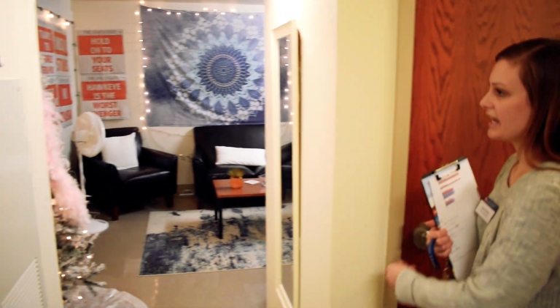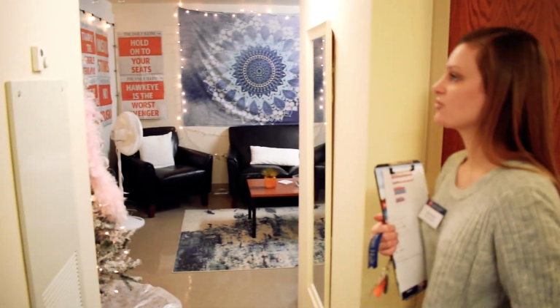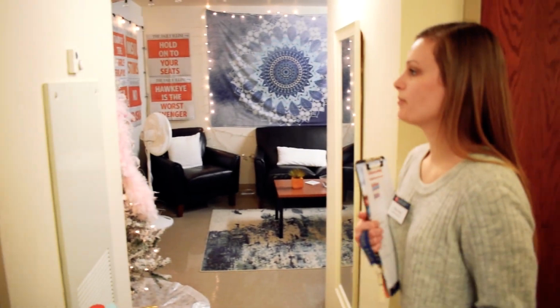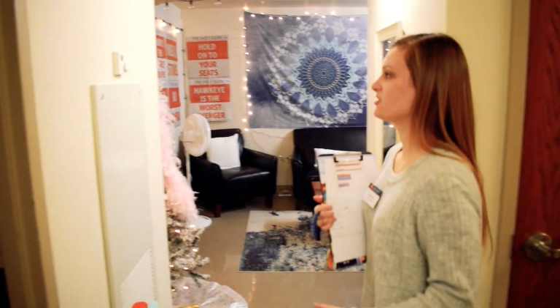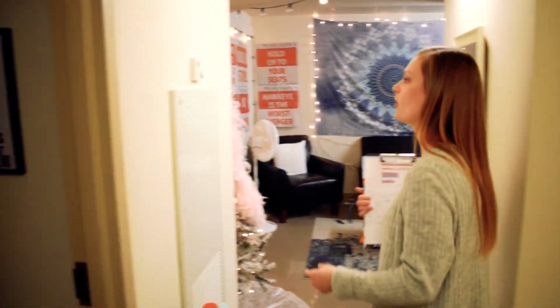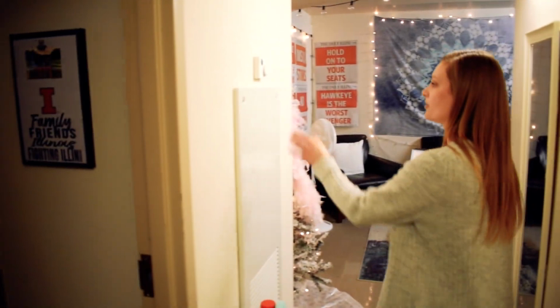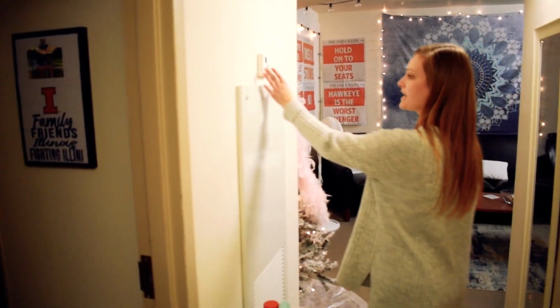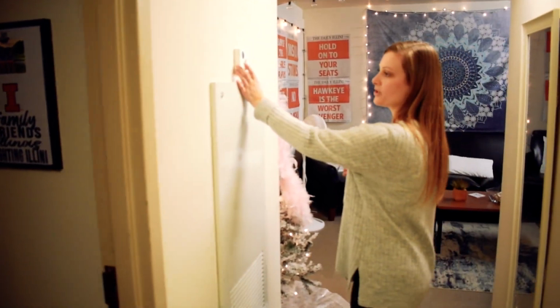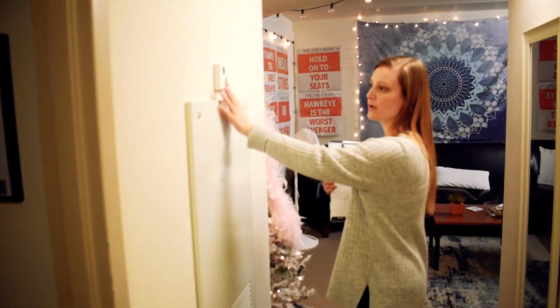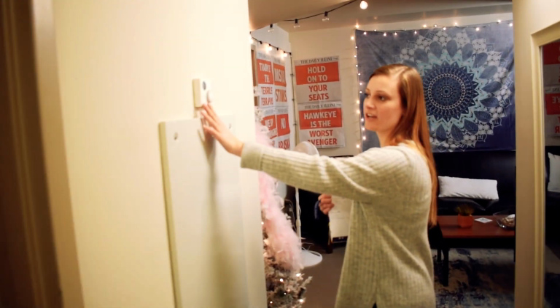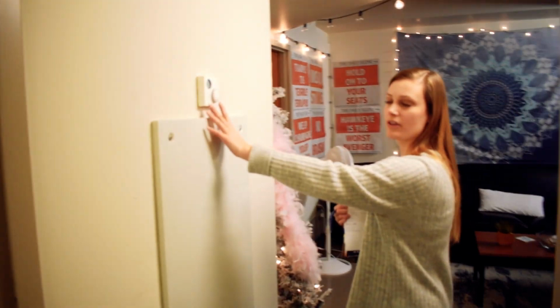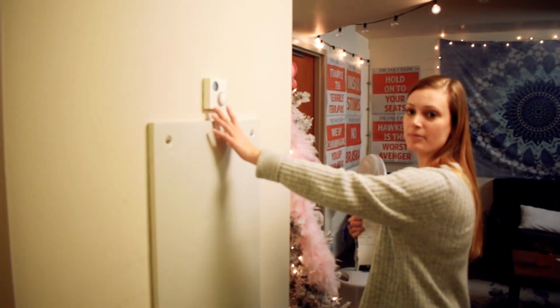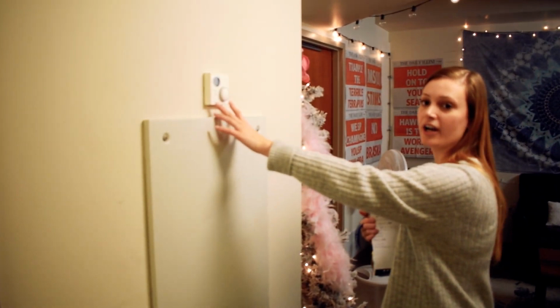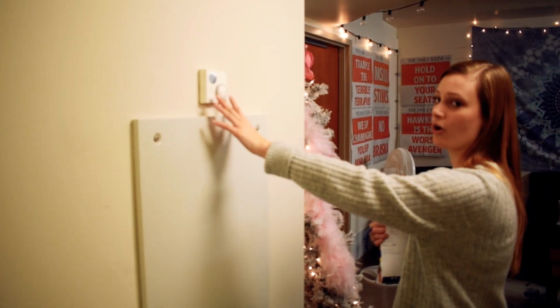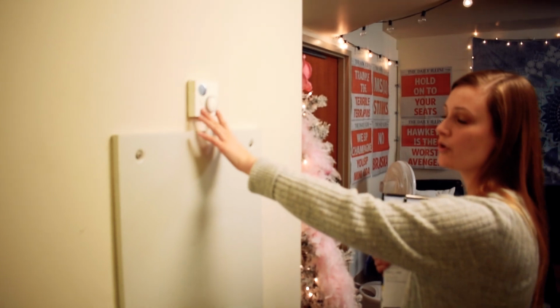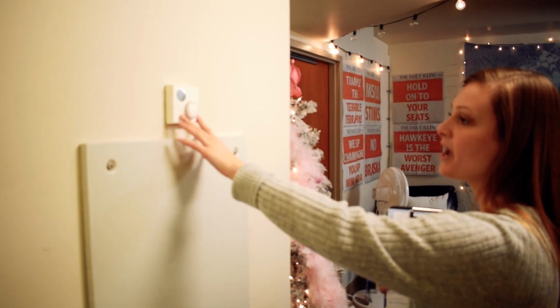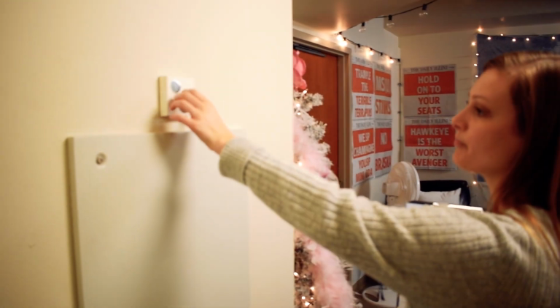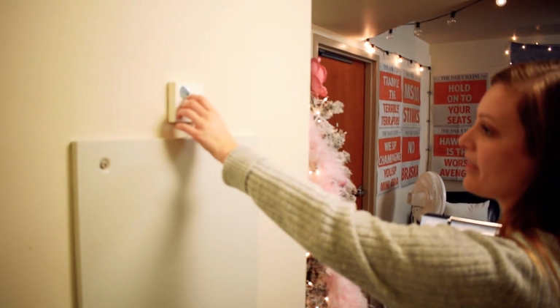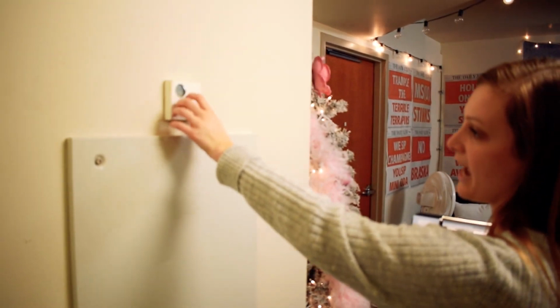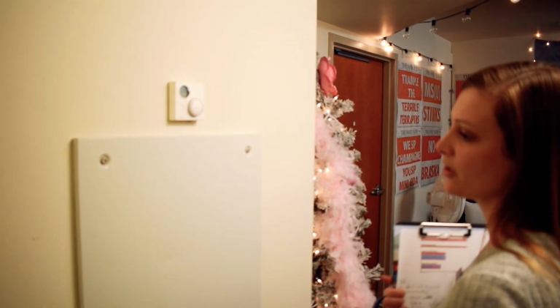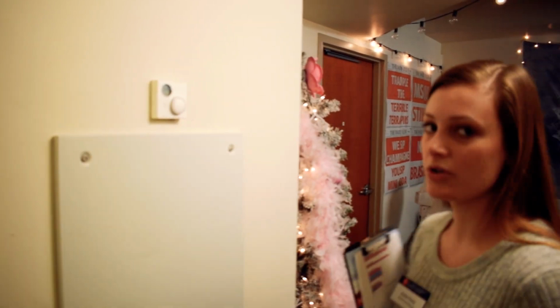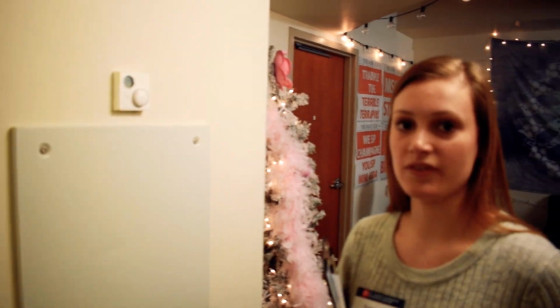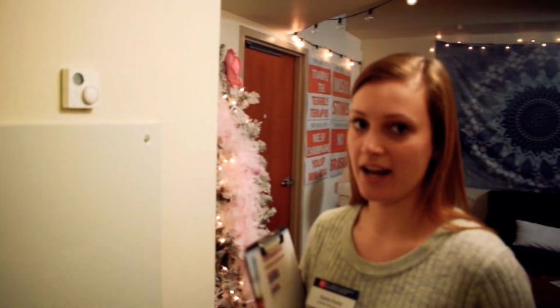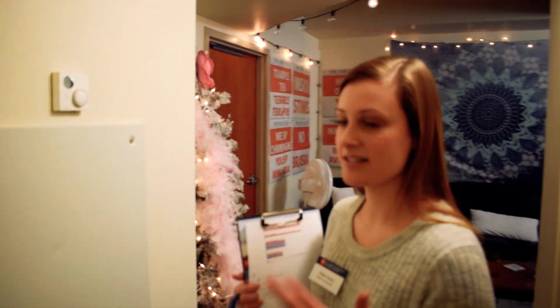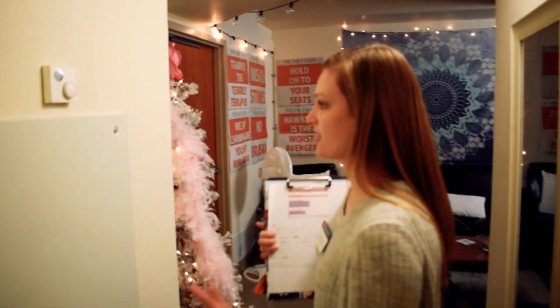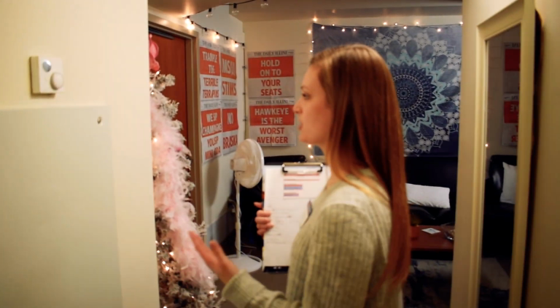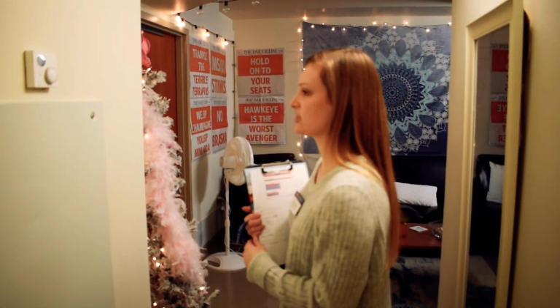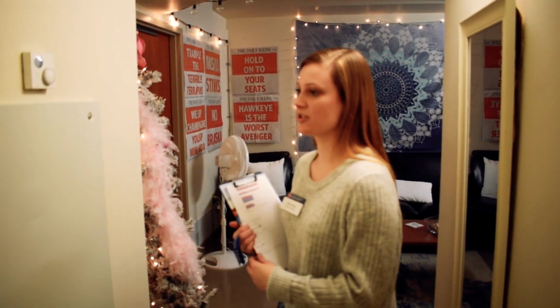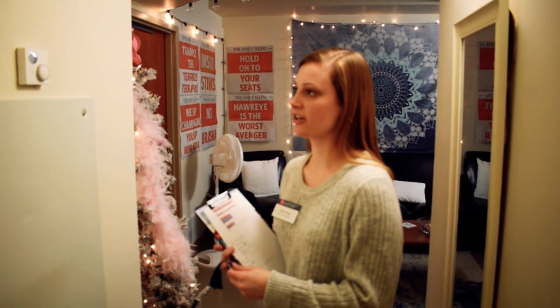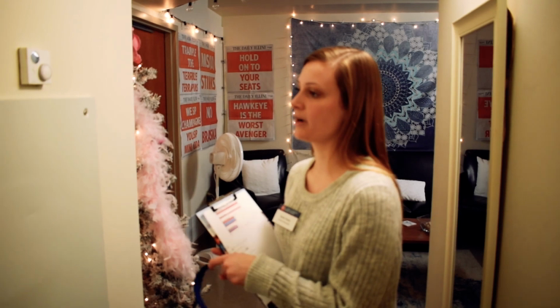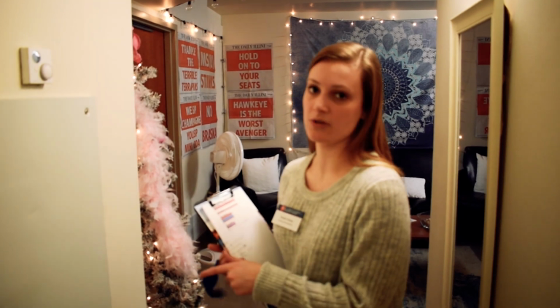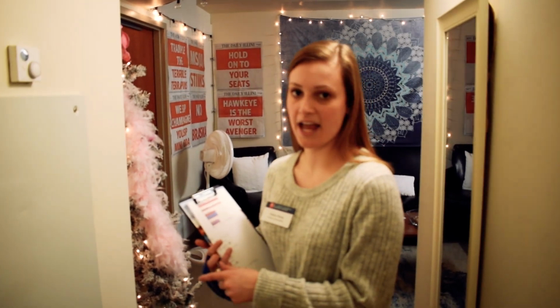Each room has its own thermostat which you can use to control the temperature in your own room by the dial, which is very nice as you can change the temperature to whatever you desire.